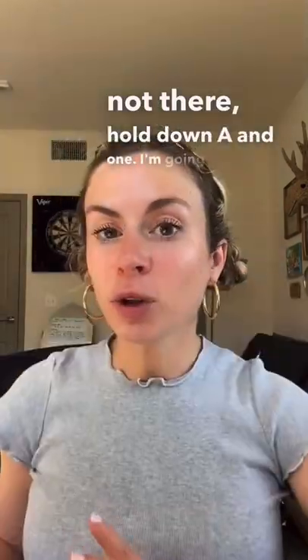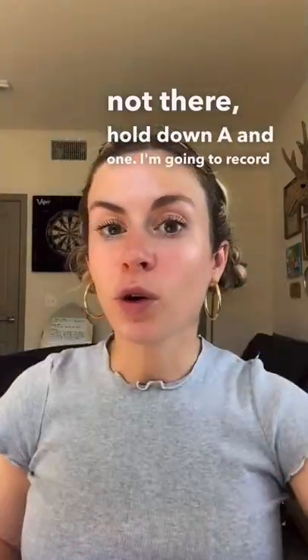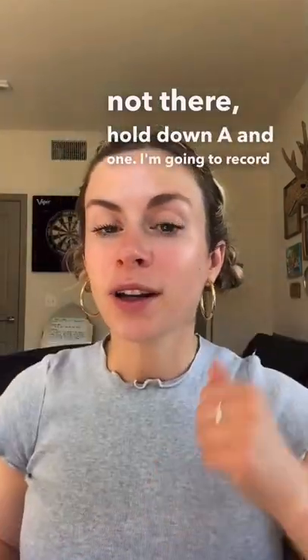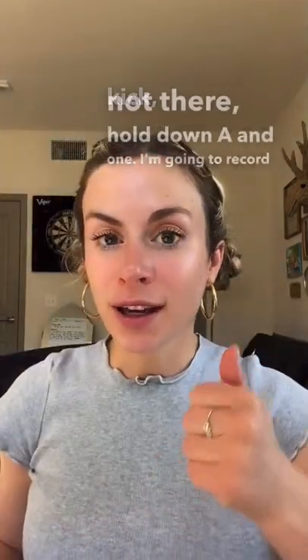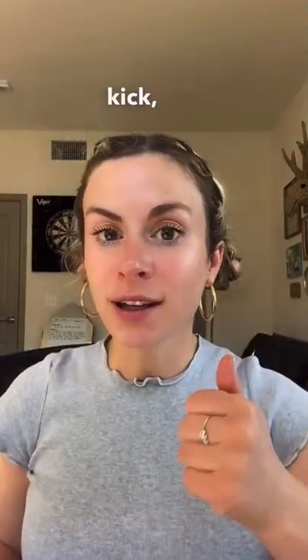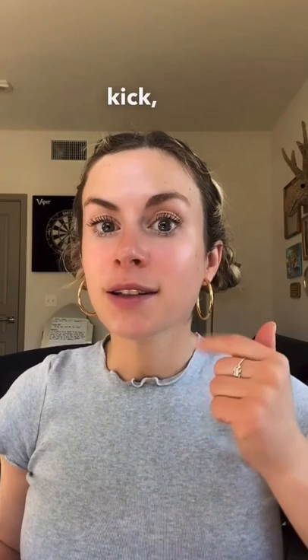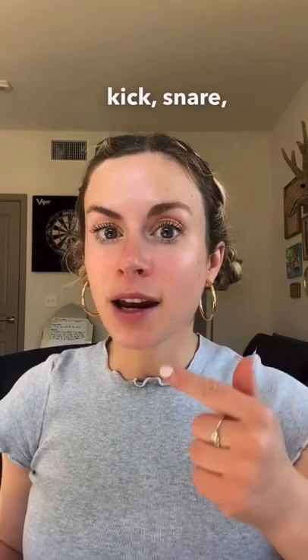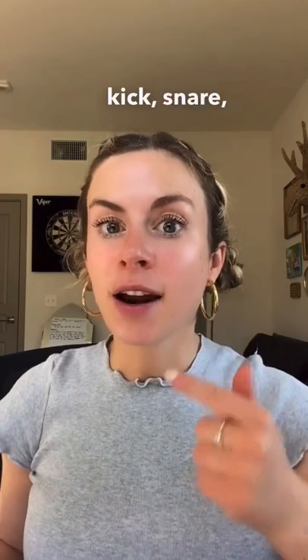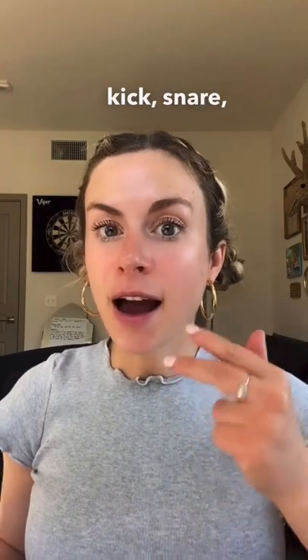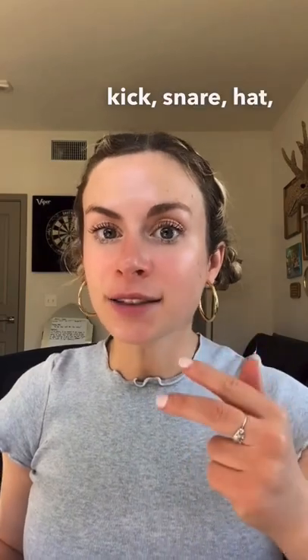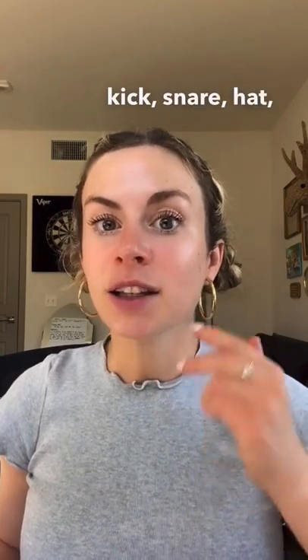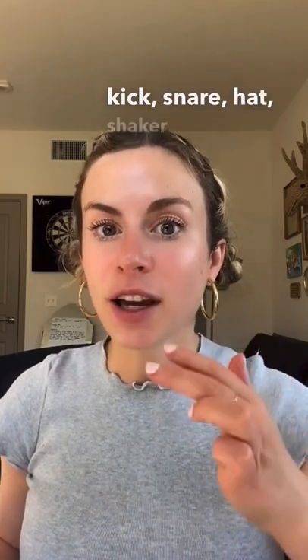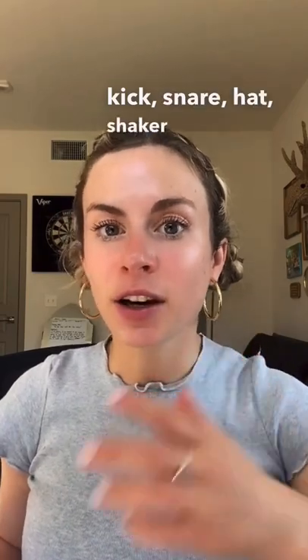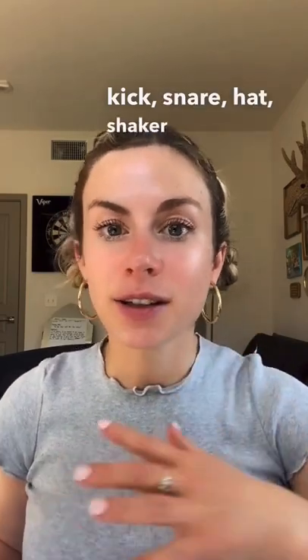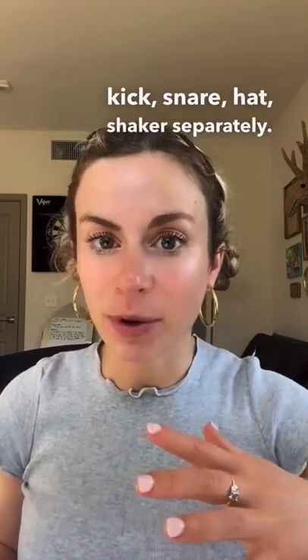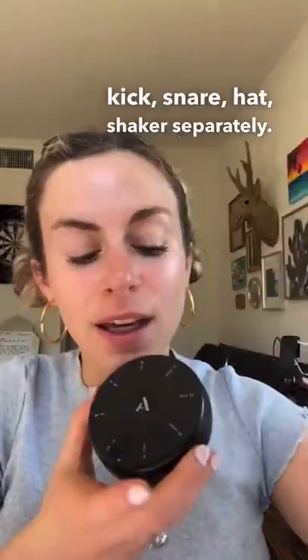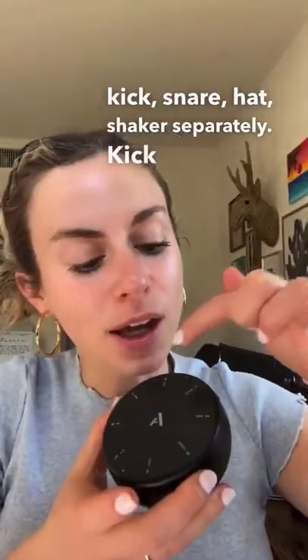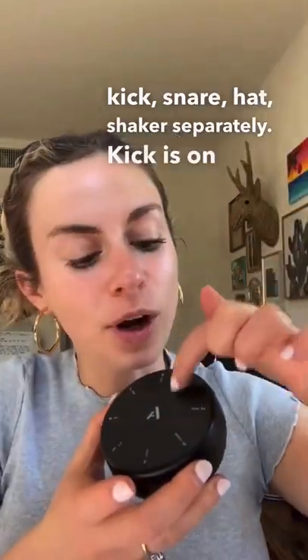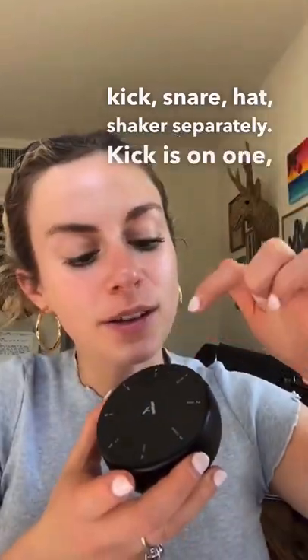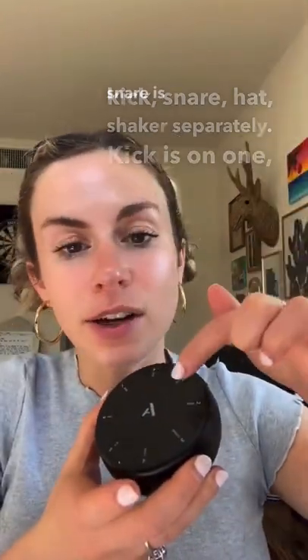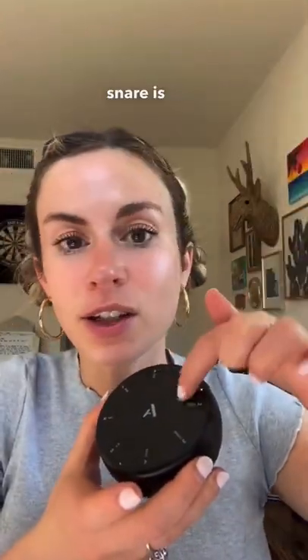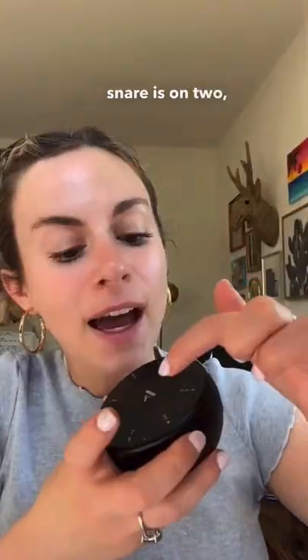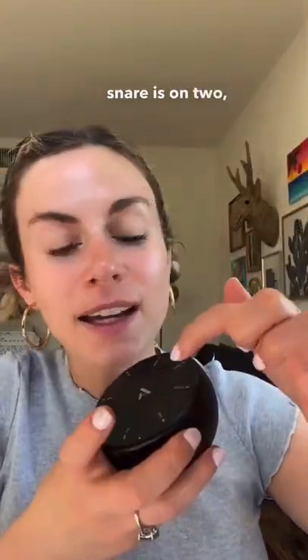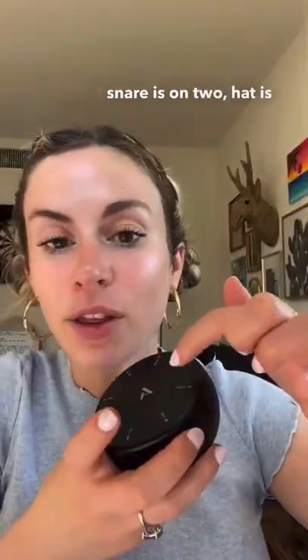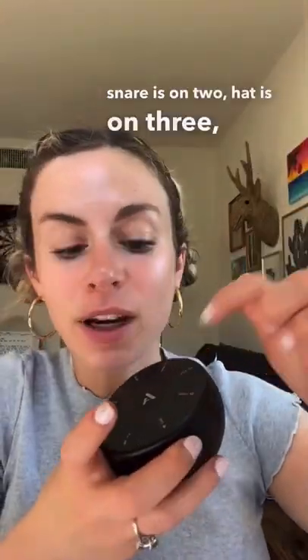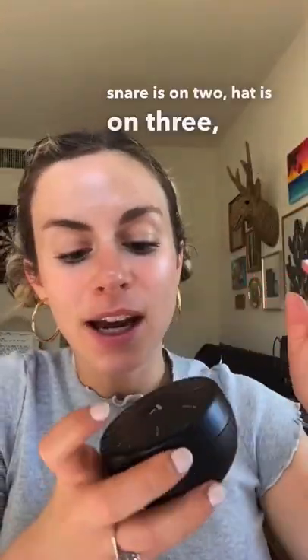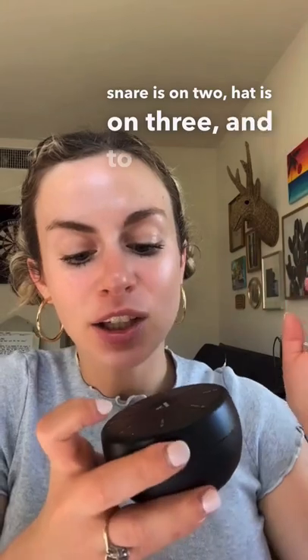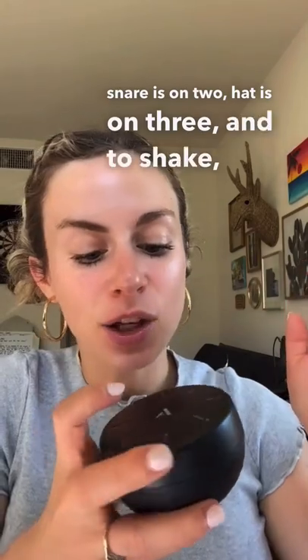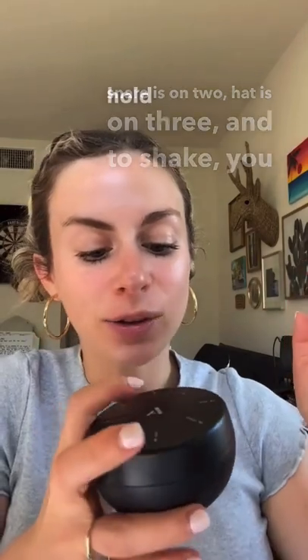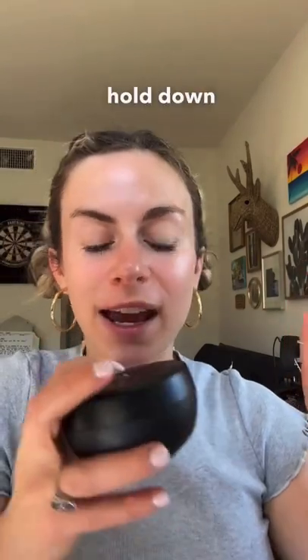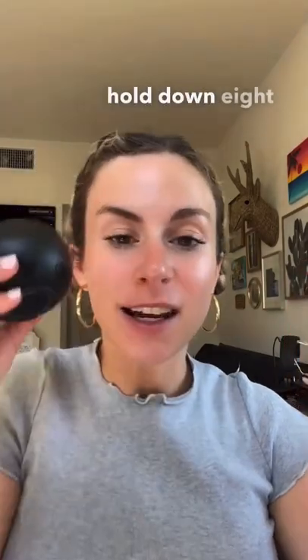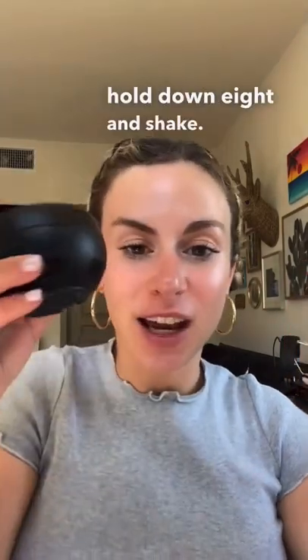I'm going to record kick, snare, hat, and shaker separately. Kick is on 1, snare is on 2, hat is on 3, and to shake you hold down 8 and shake.